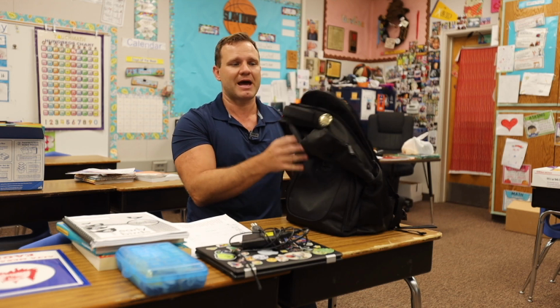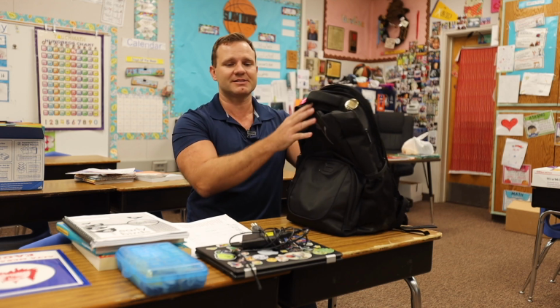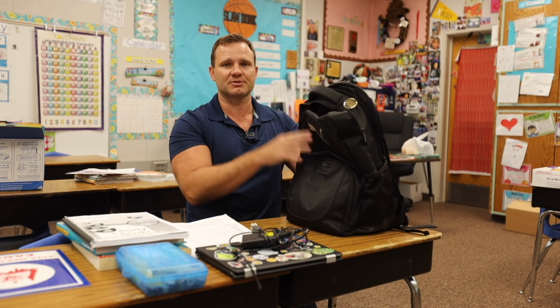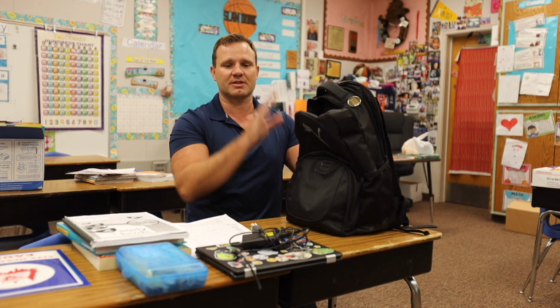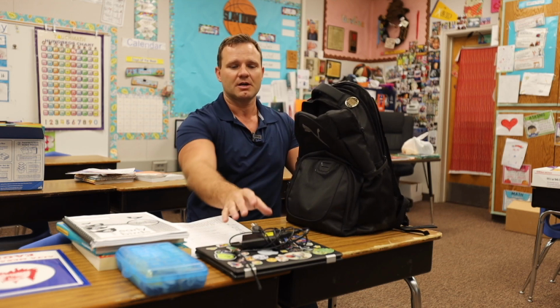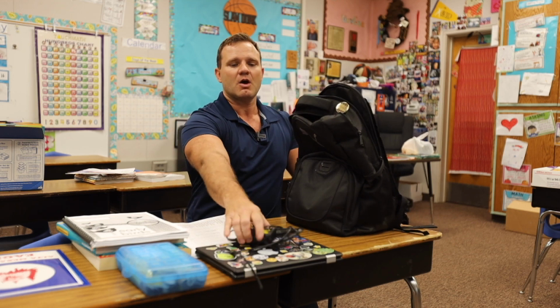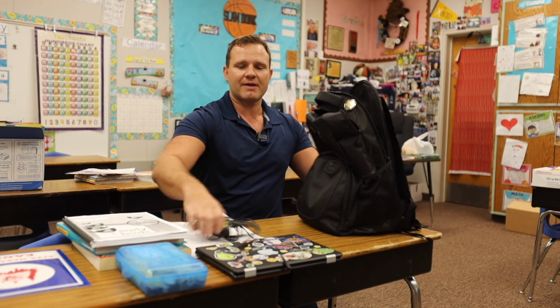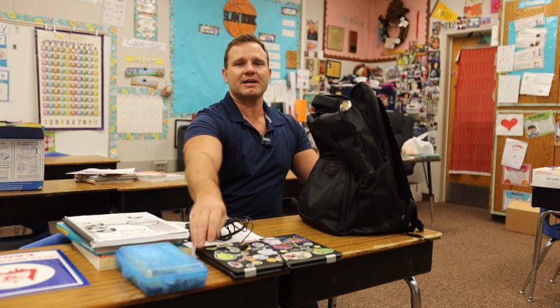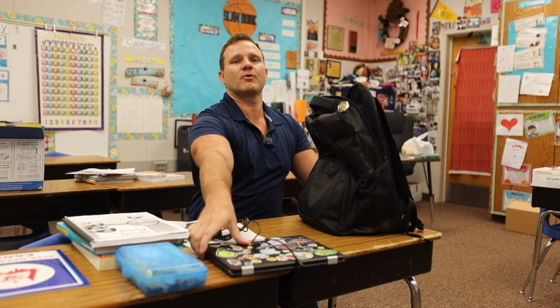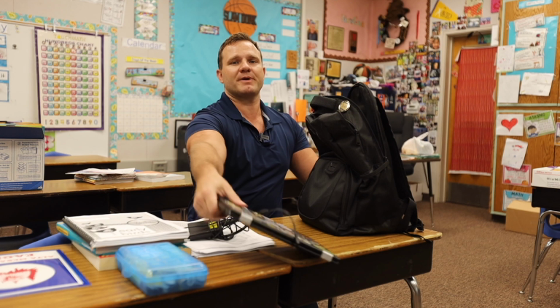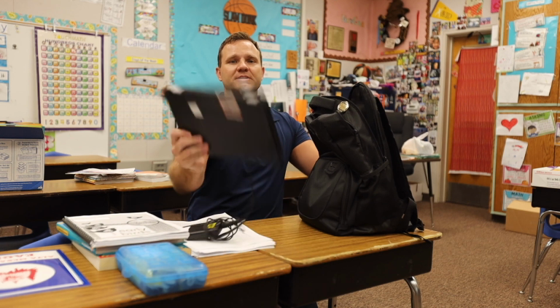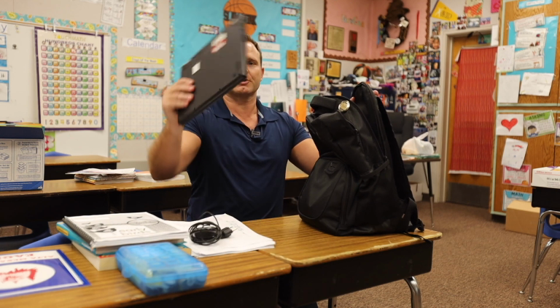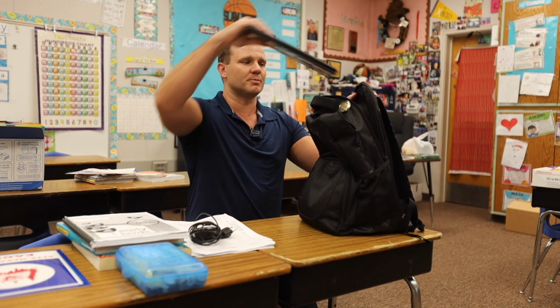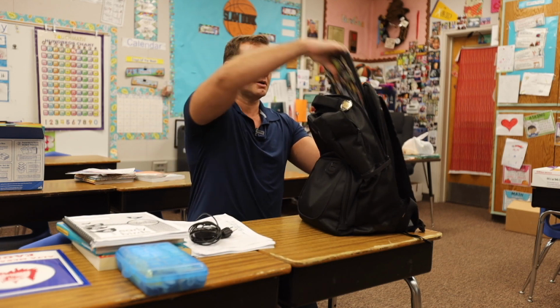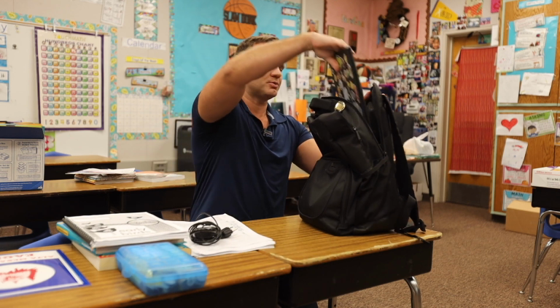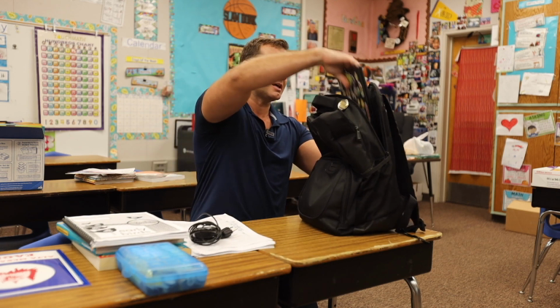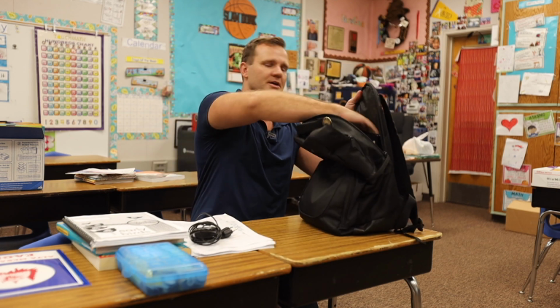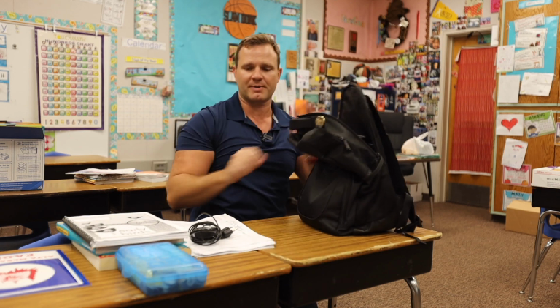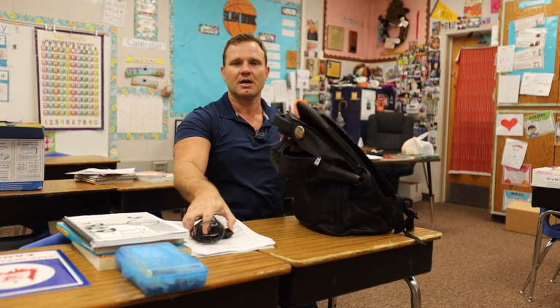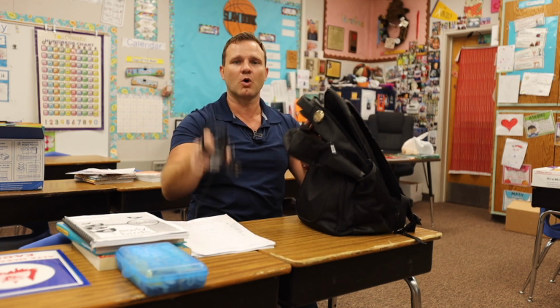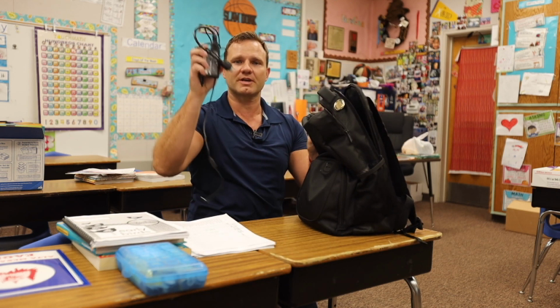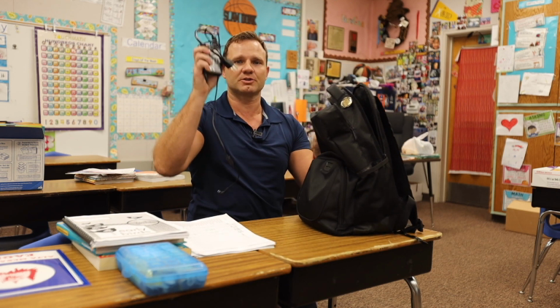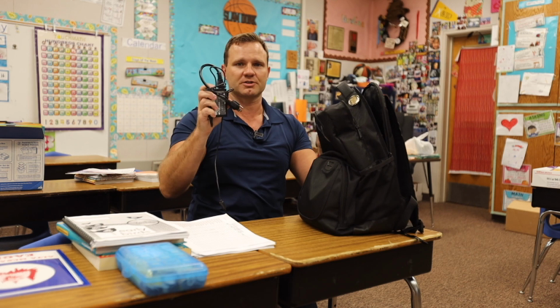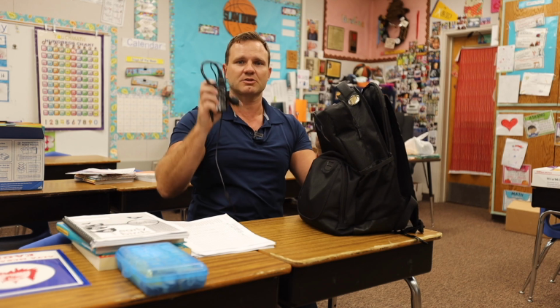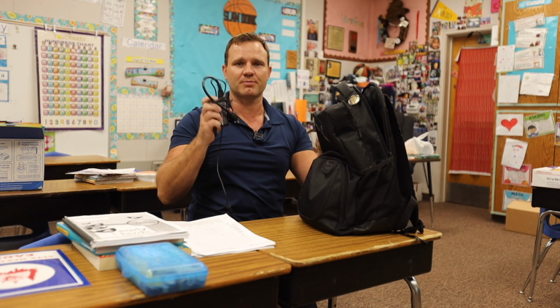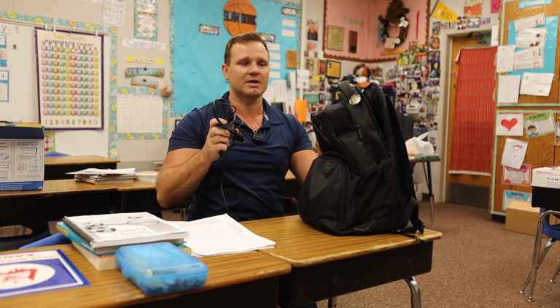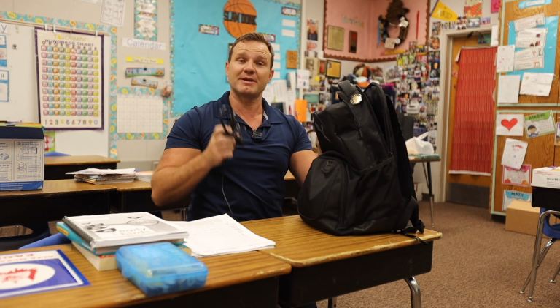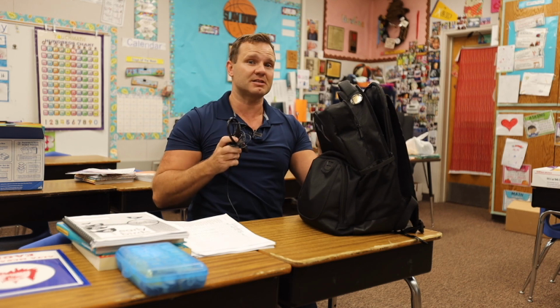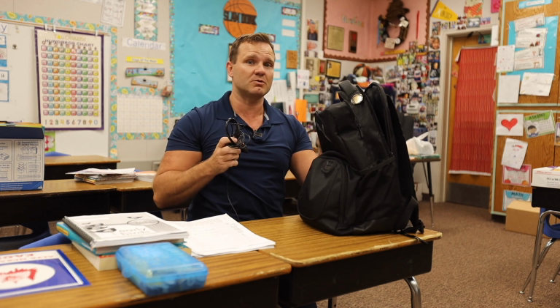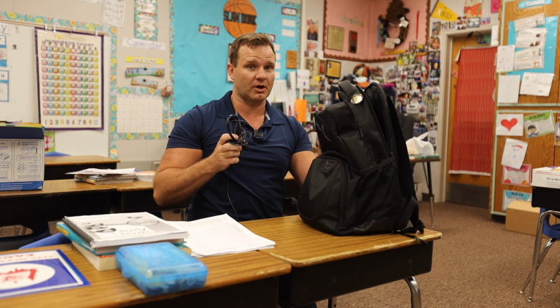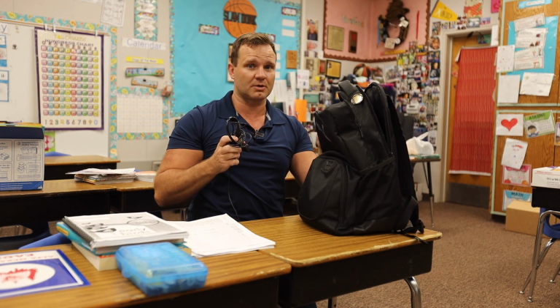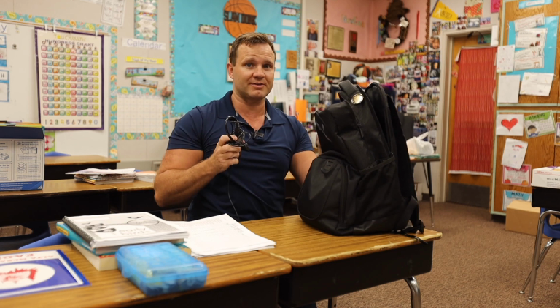Backpack essentials start here. Every night before you go to bed, you need to make sure your Chromebook is put in your backpack. Don't forget your charger — that's incredibly important.